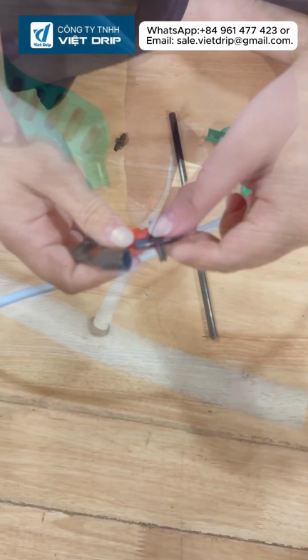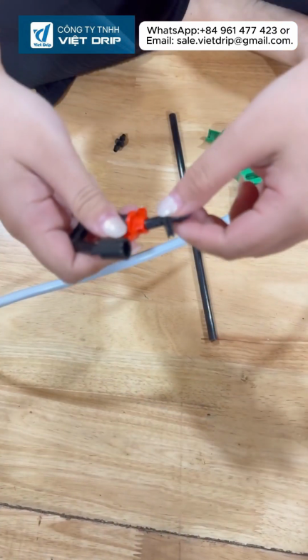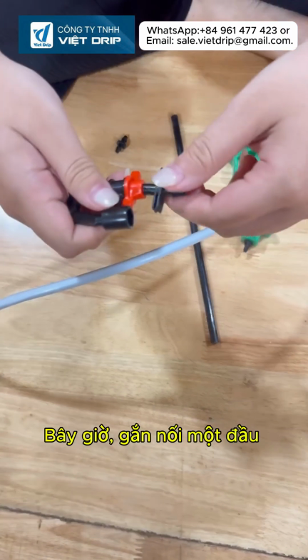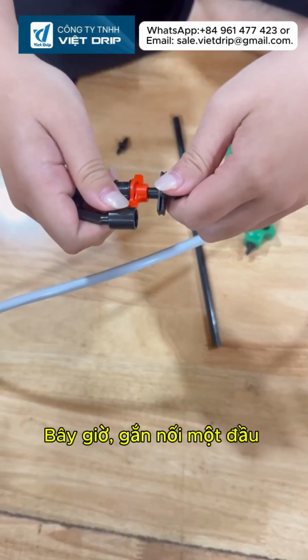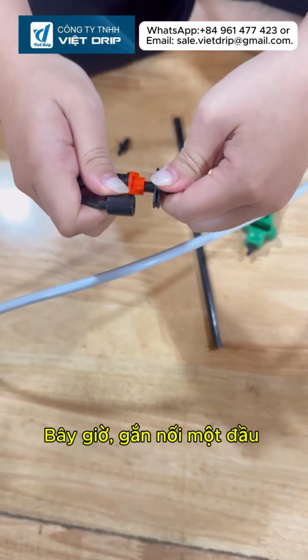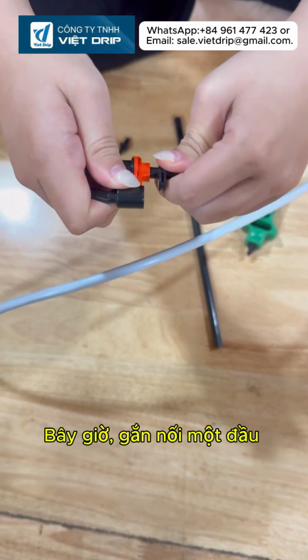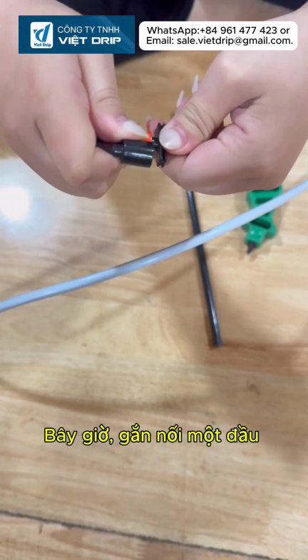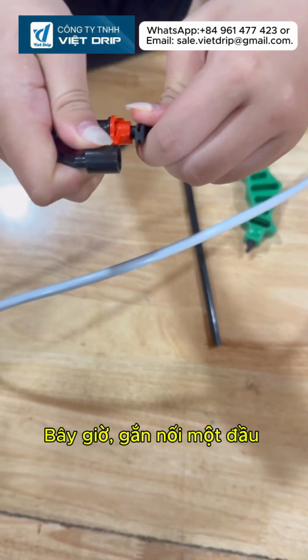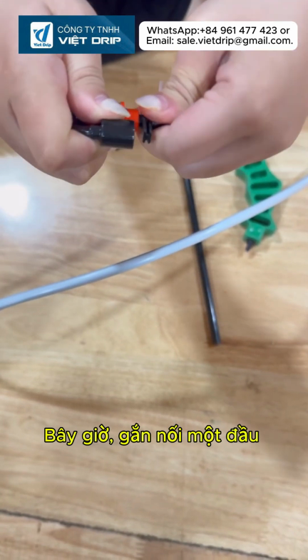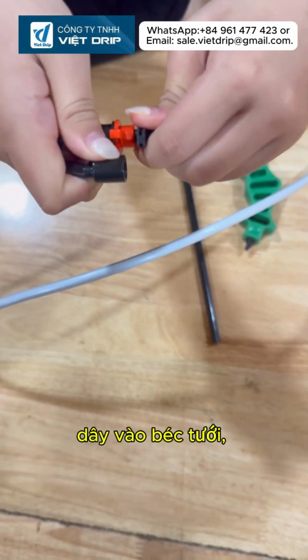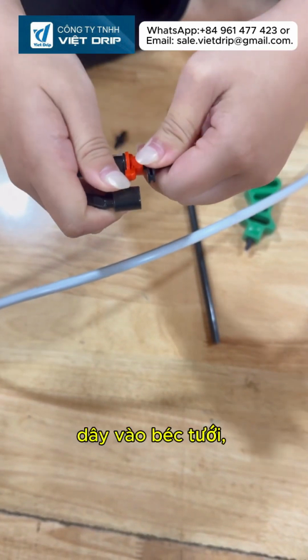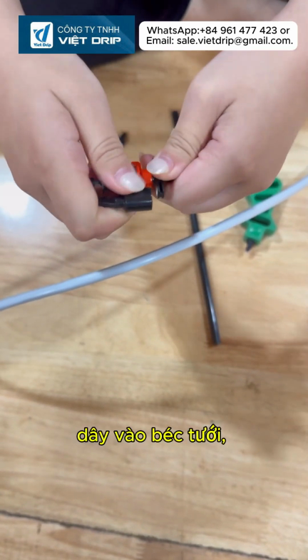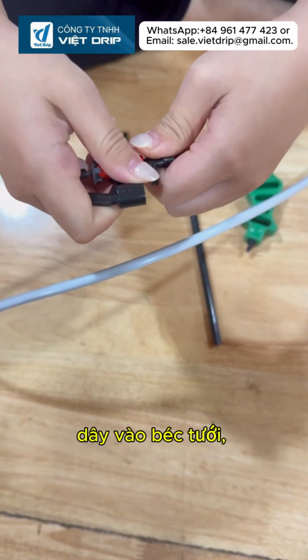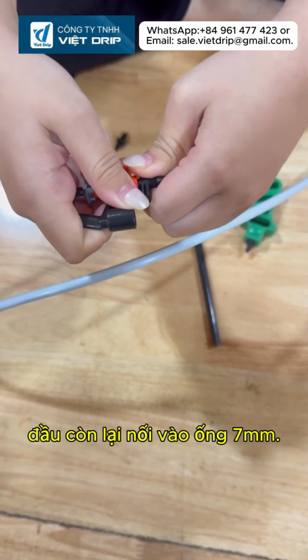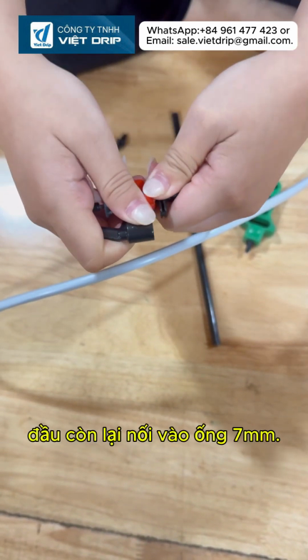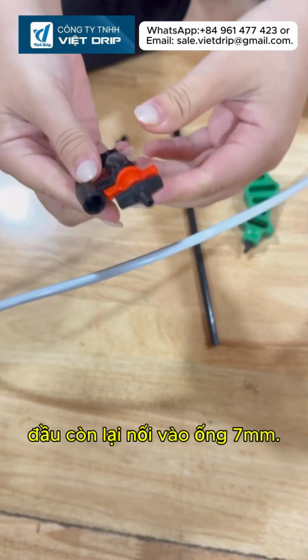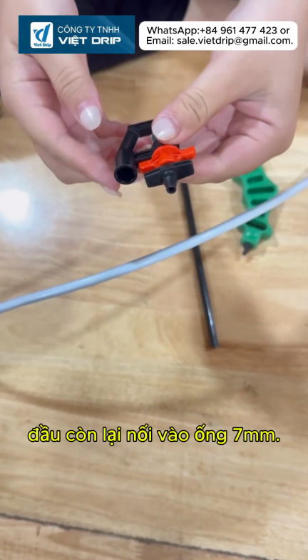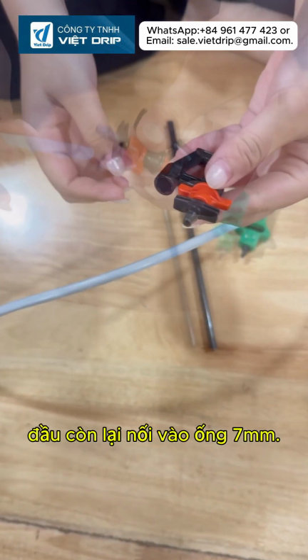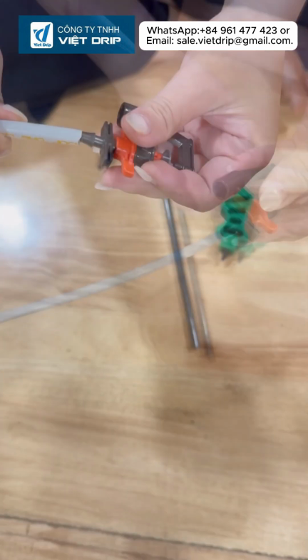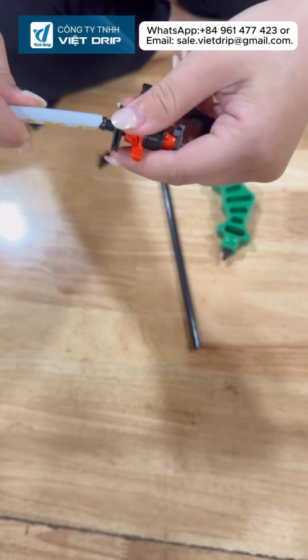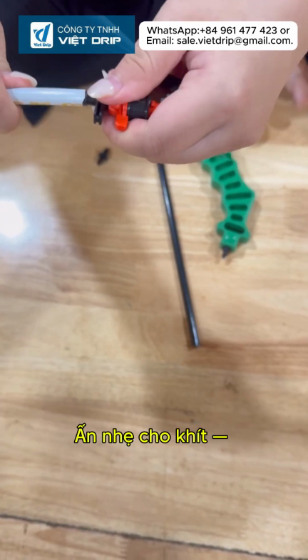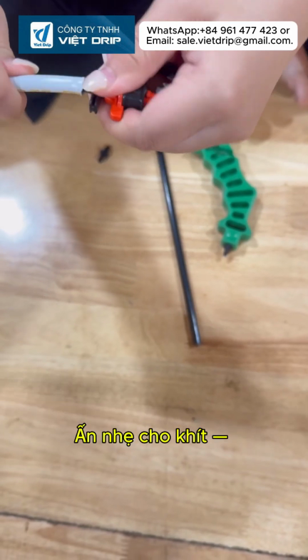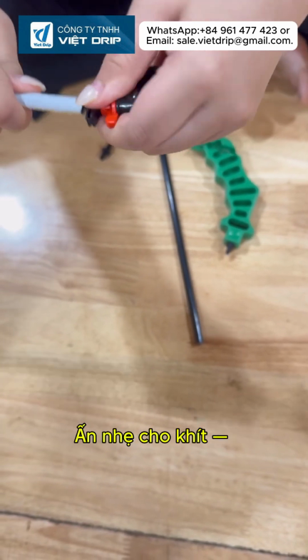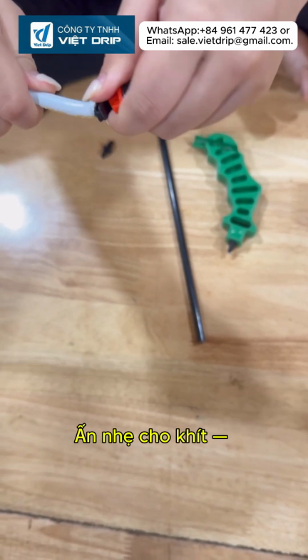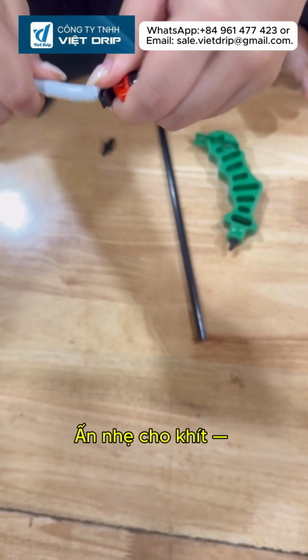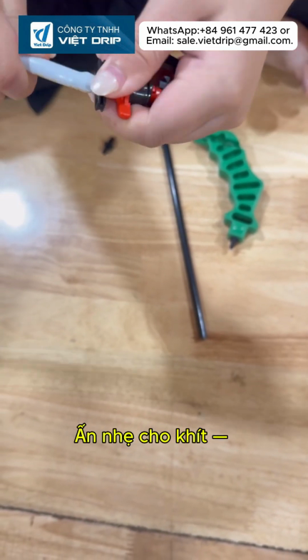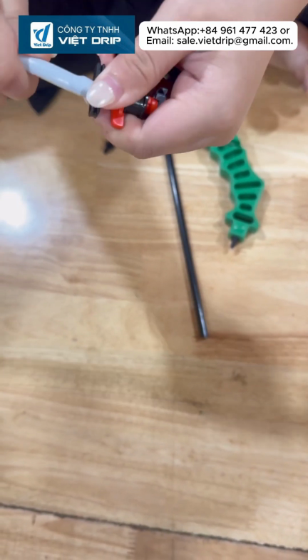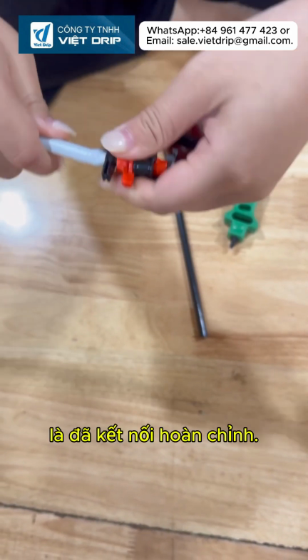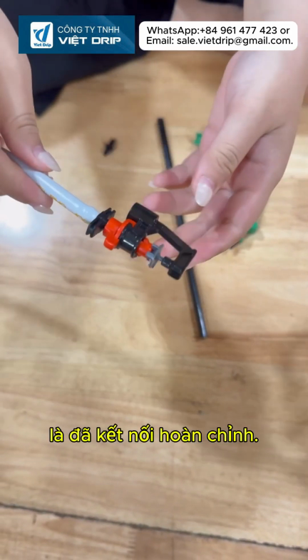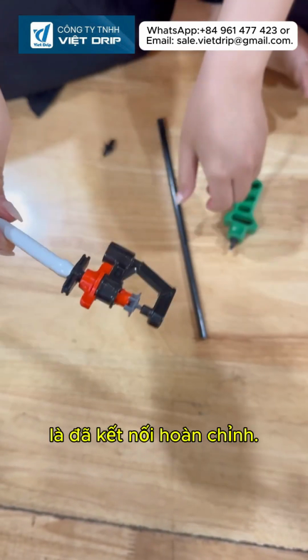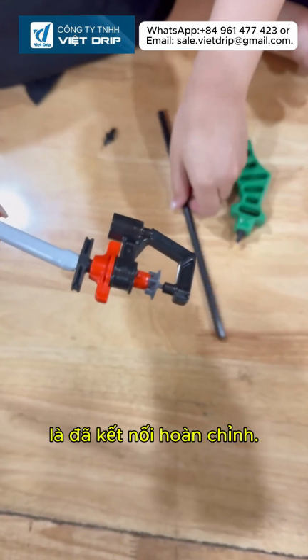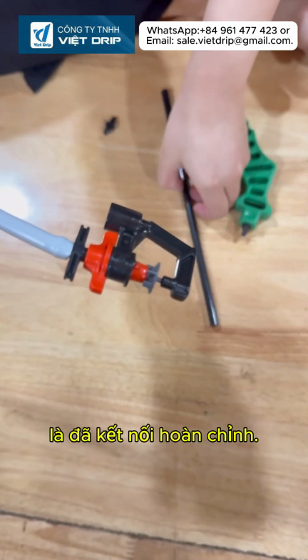Now, attach one end of the 7mm tube to the sprinkler and the other end to the connector. Press gently until it fits tightly. This ensures a leak-proof connection.